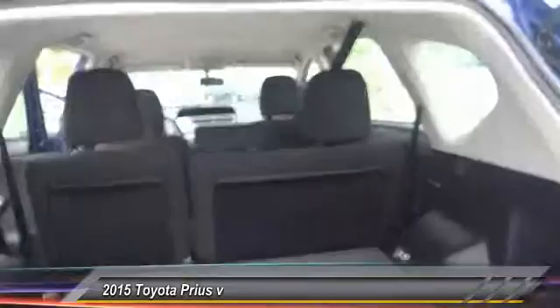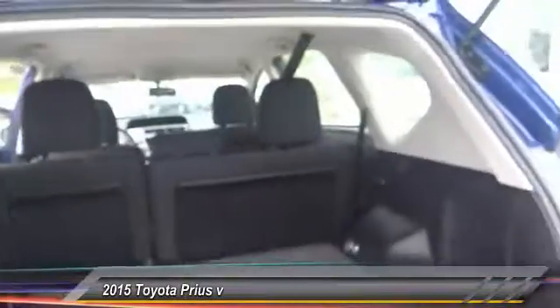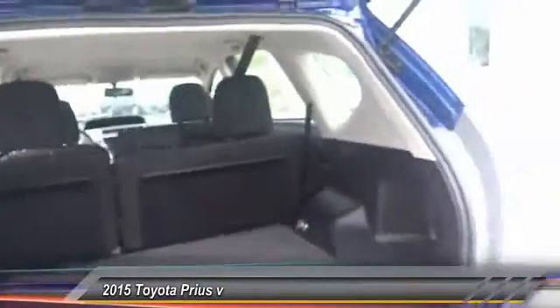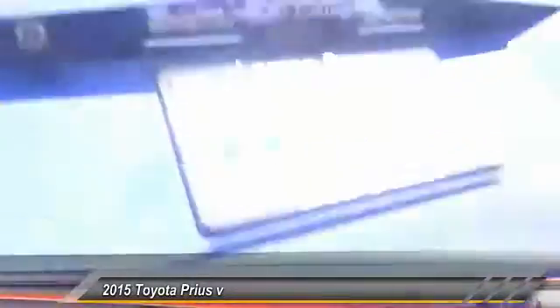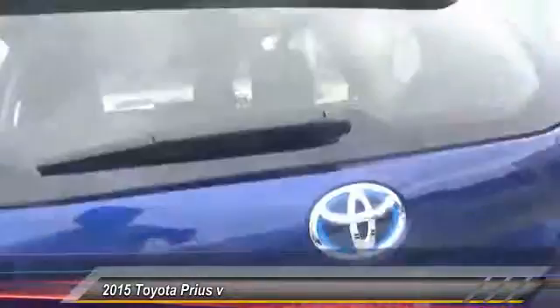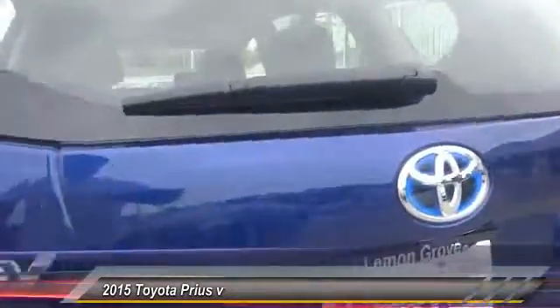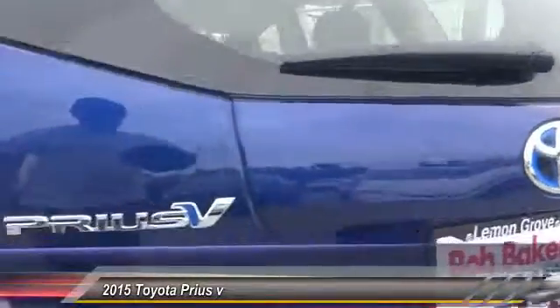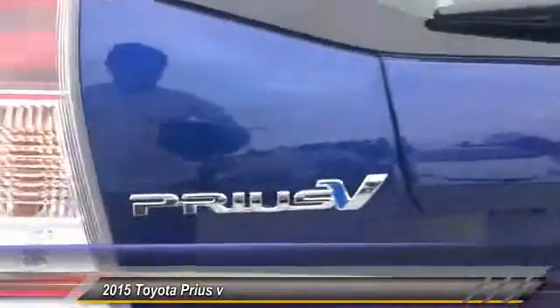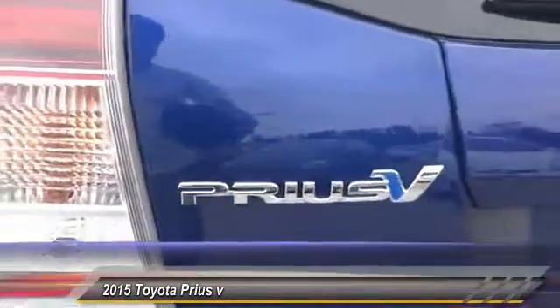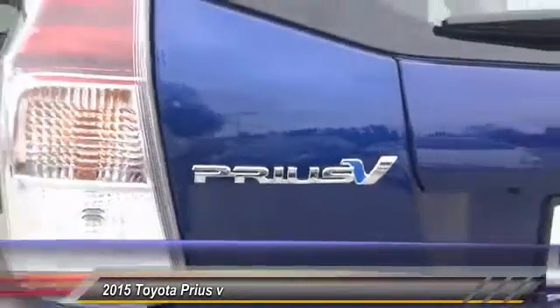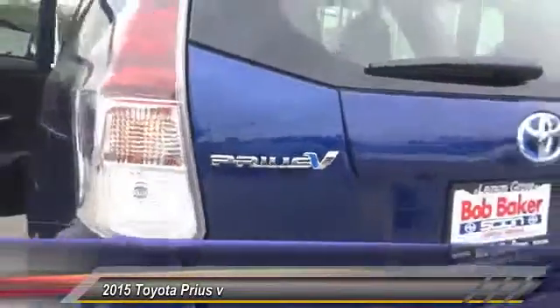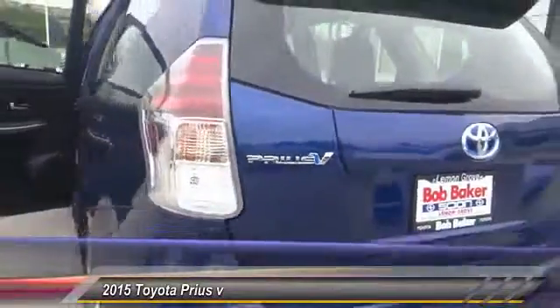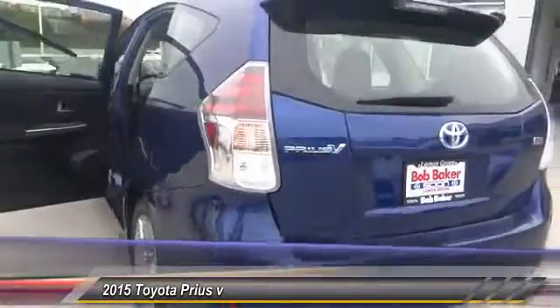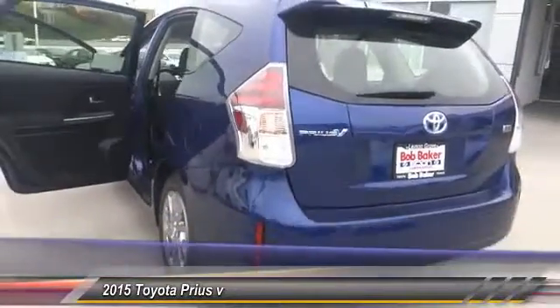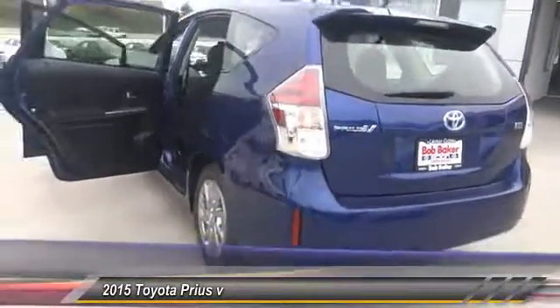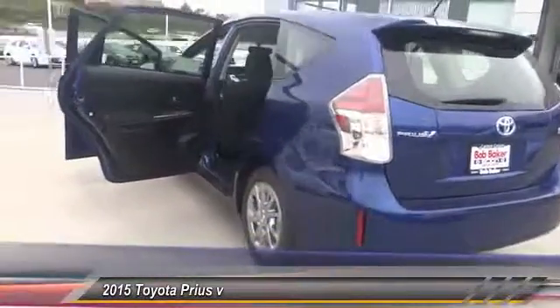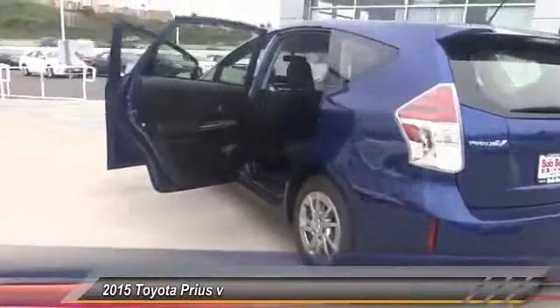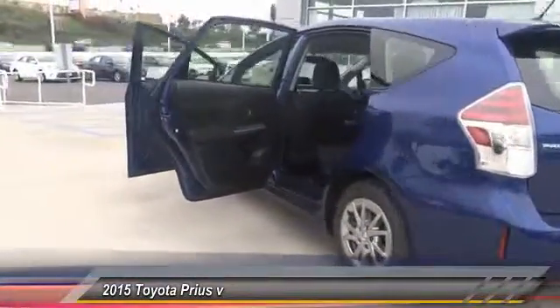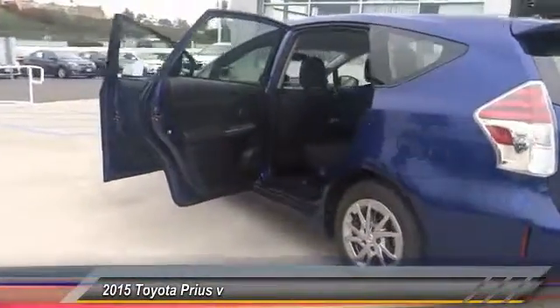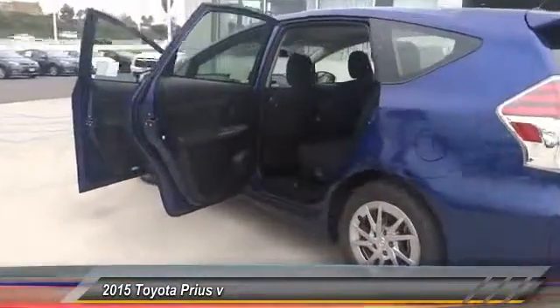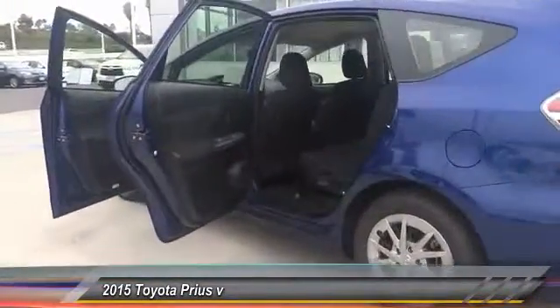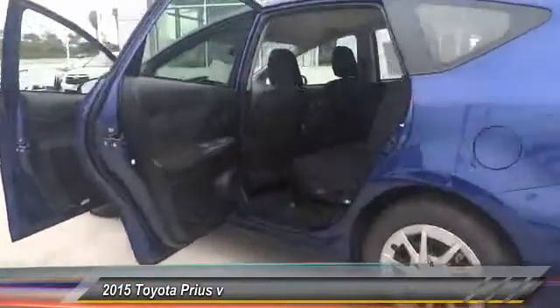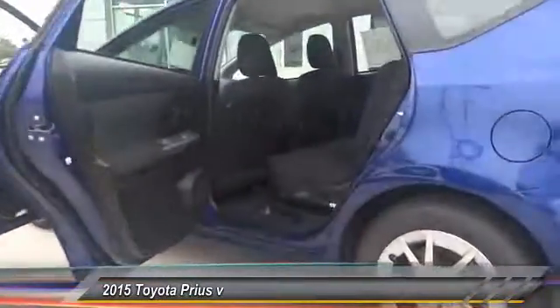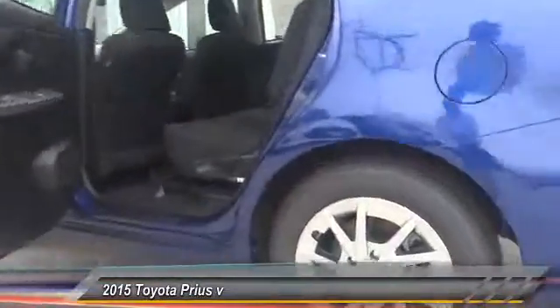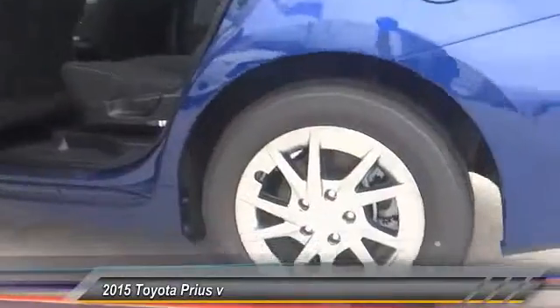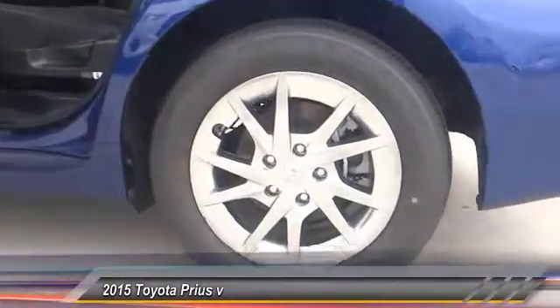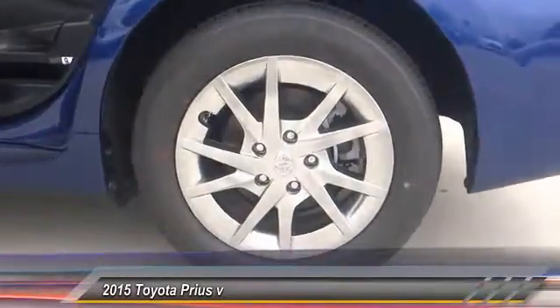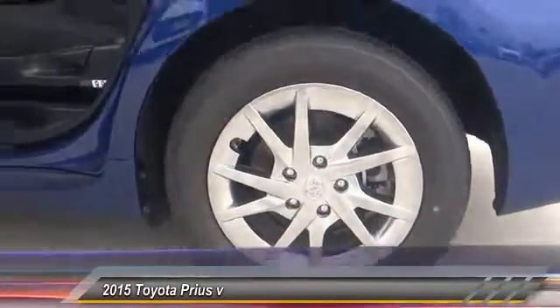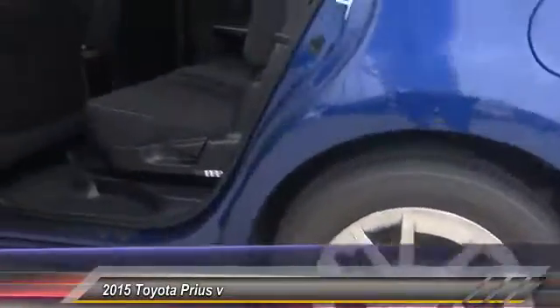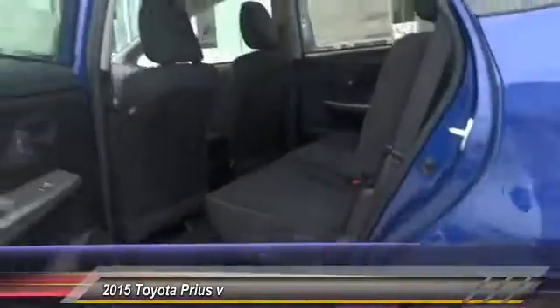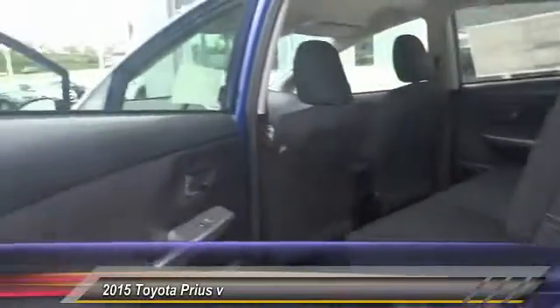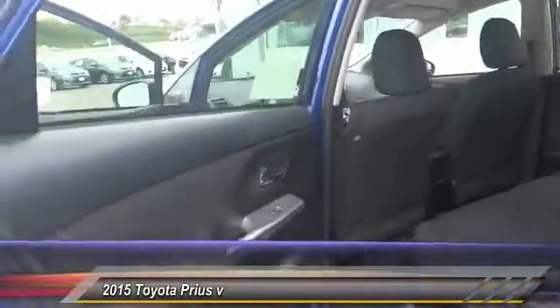Keyless entry, traction control, Bluetooth wireless data link for hands-free phone, backup camera, air conditioning, front alloy wheels, automatic stability control, cruise control, rear defrost, center armrest.